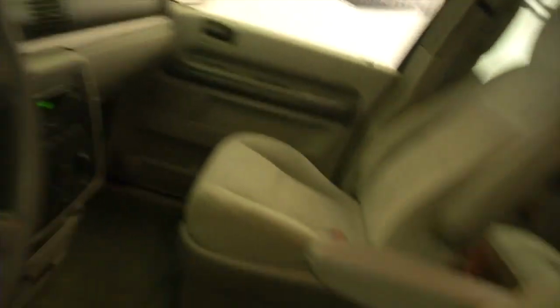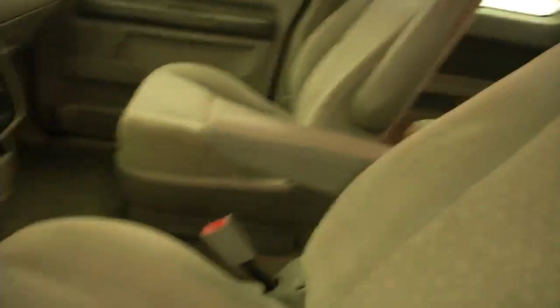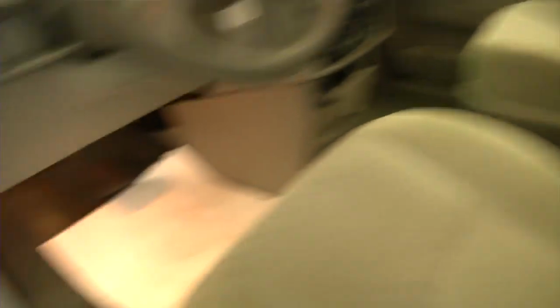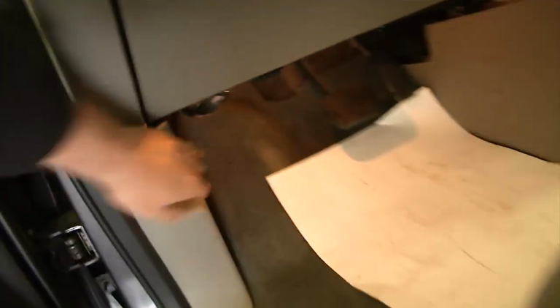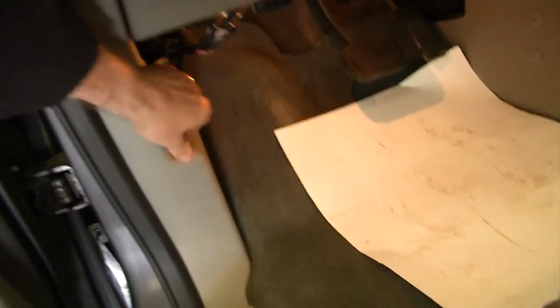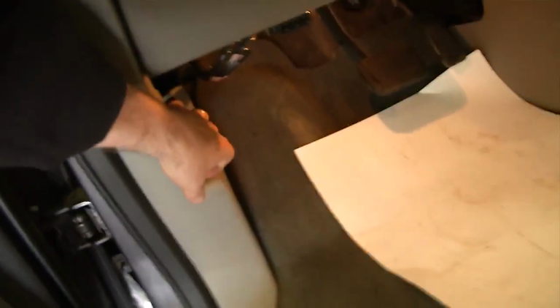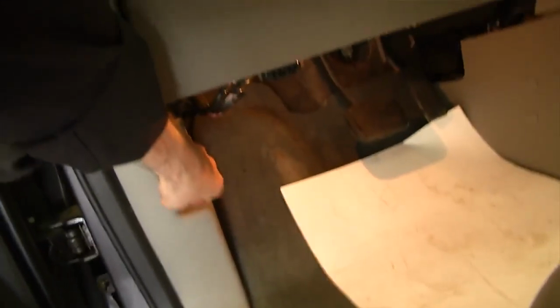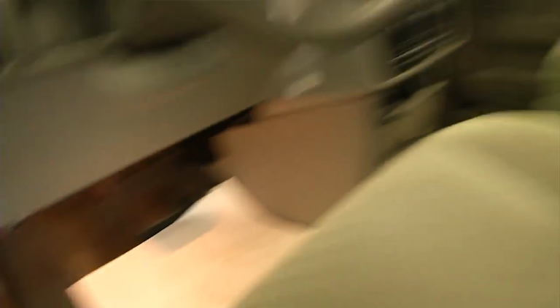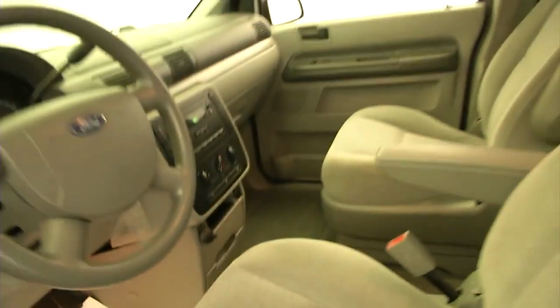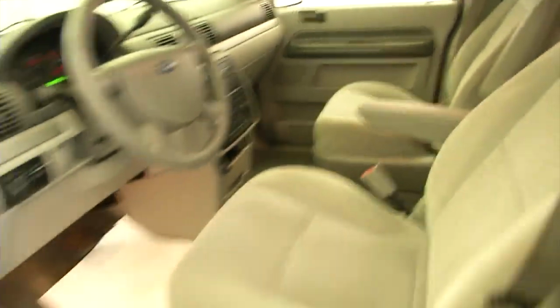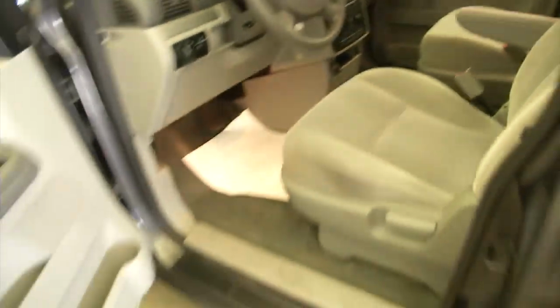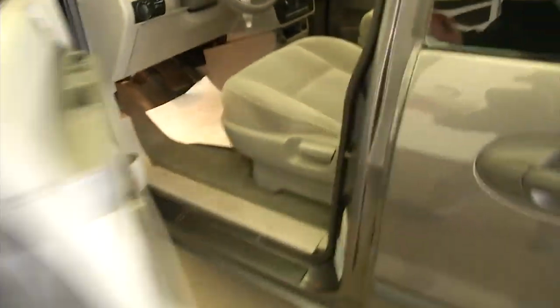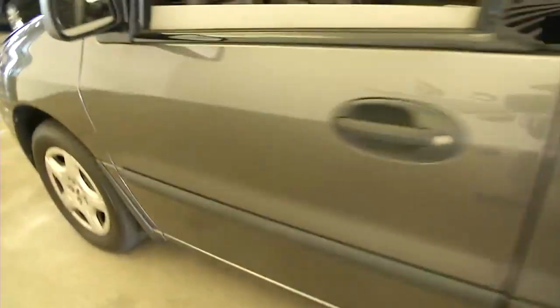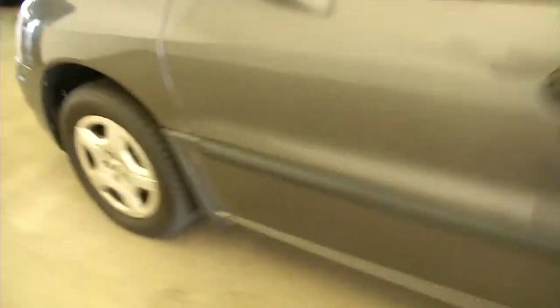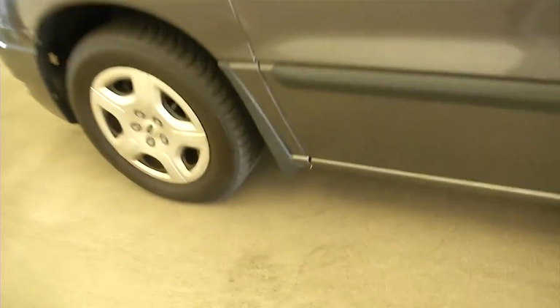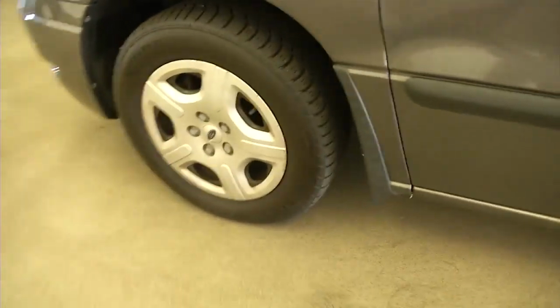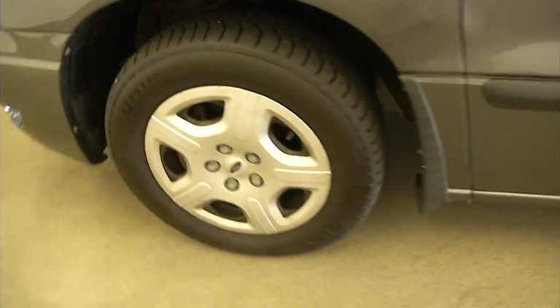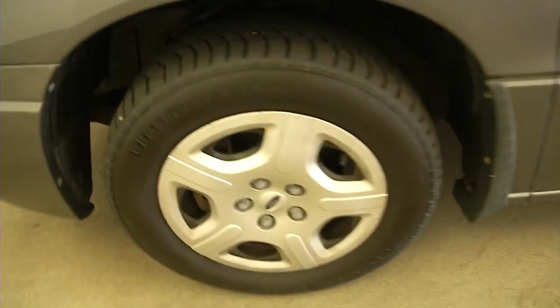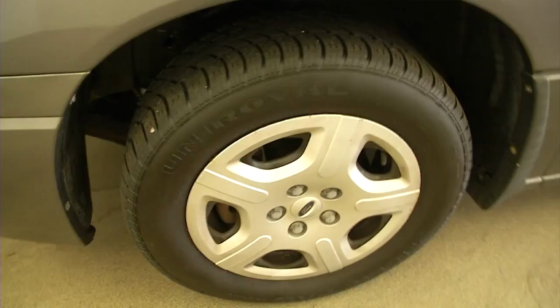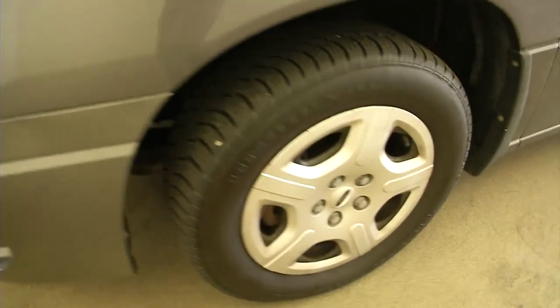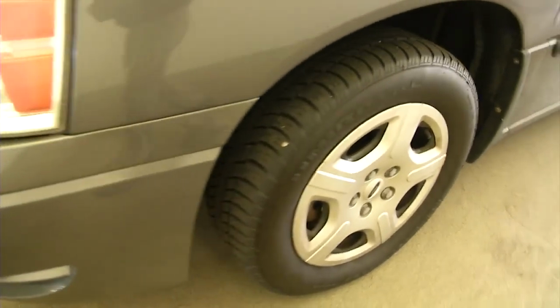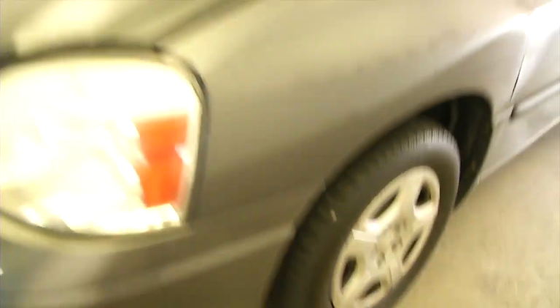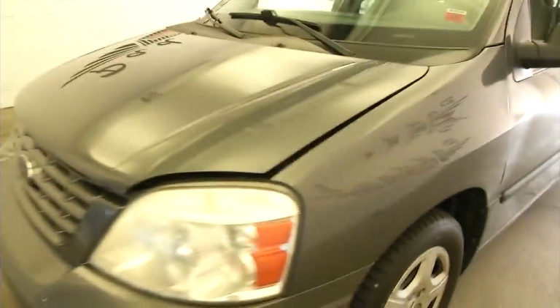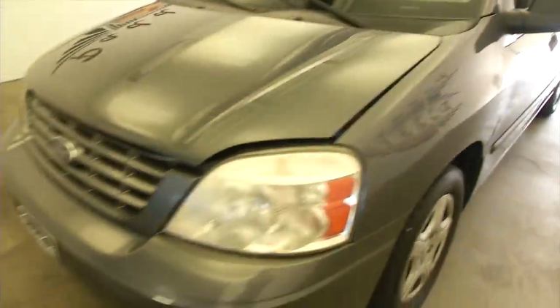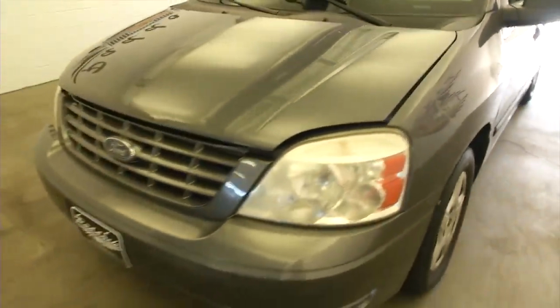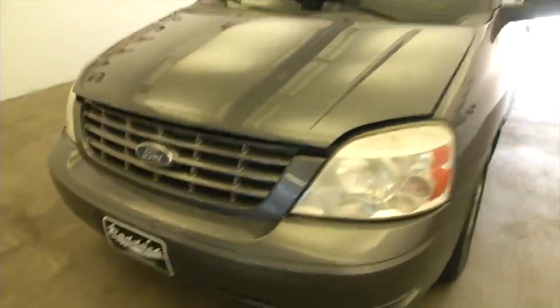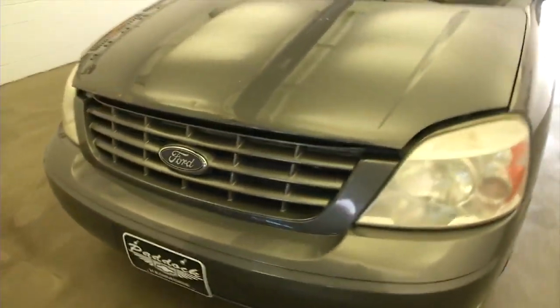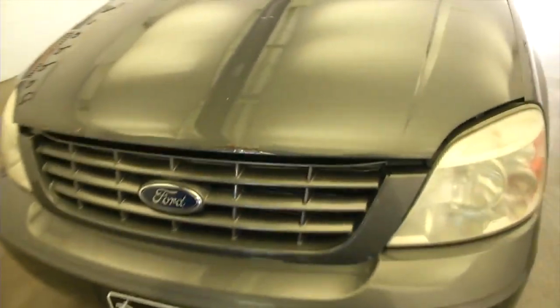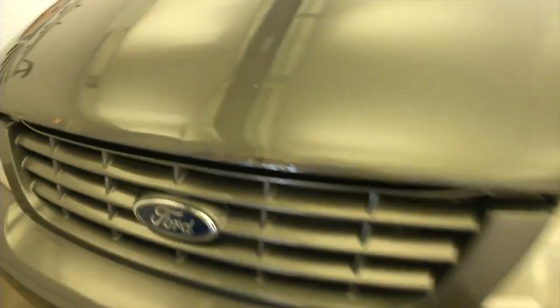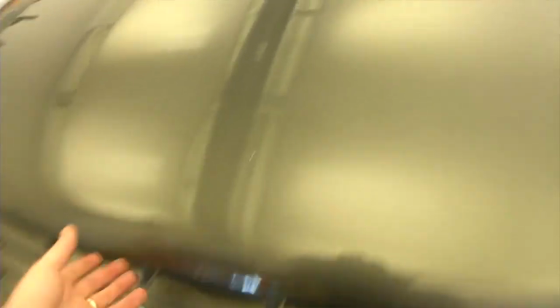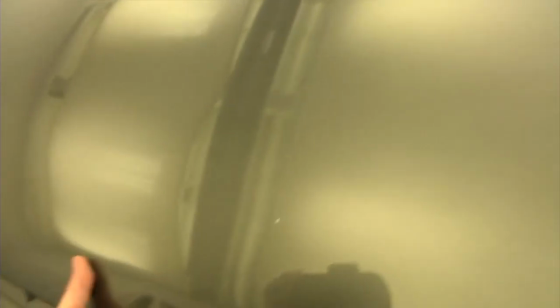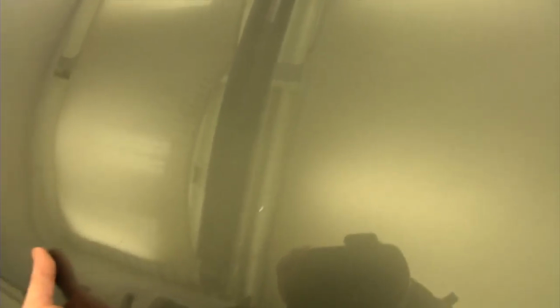Let's take a look under the hood. Again it's a very clean vehicle. Steel wheels, plenty of tread, exterior paint is in good condition — little spot here on the hood.